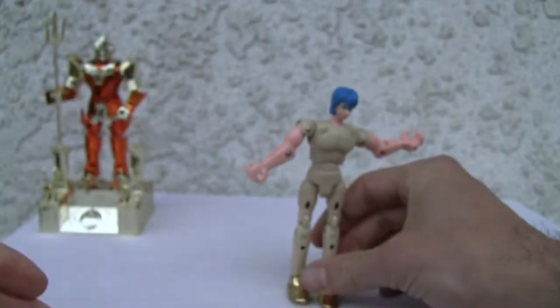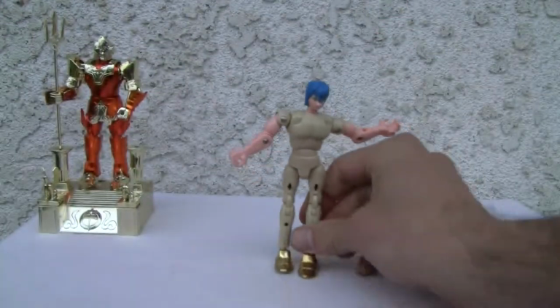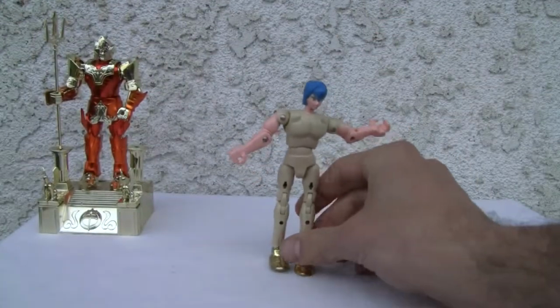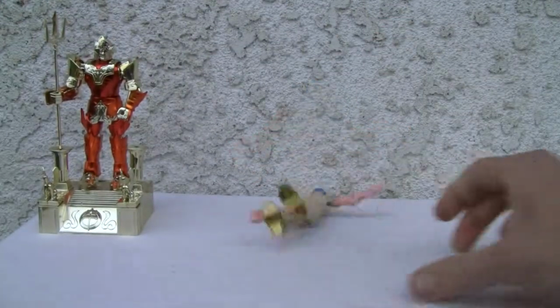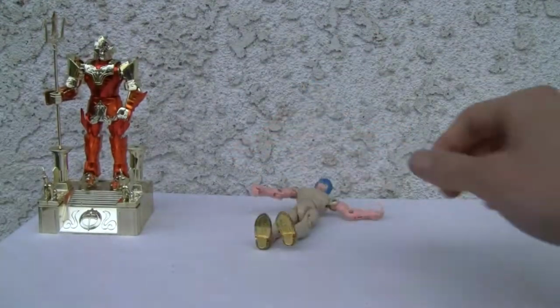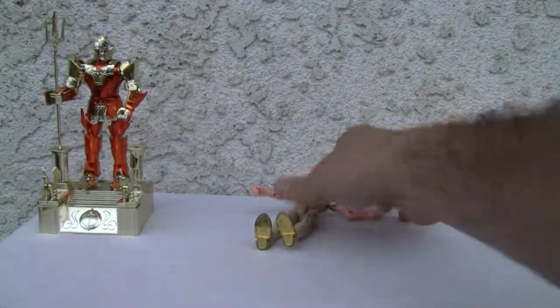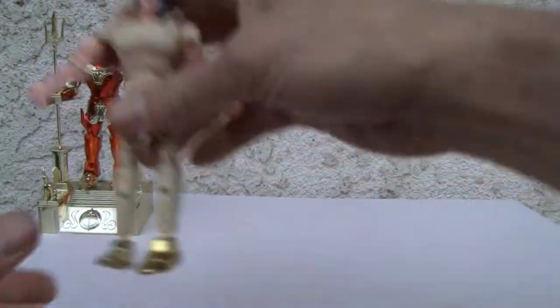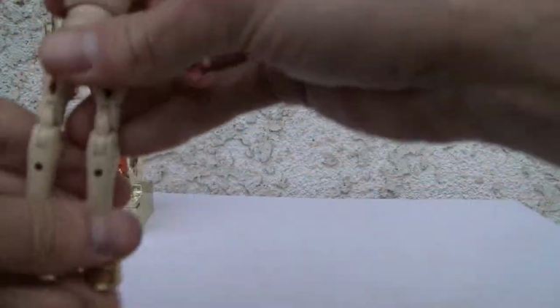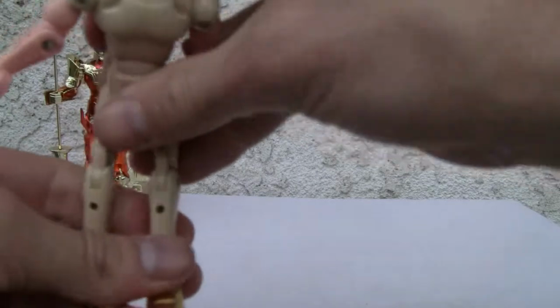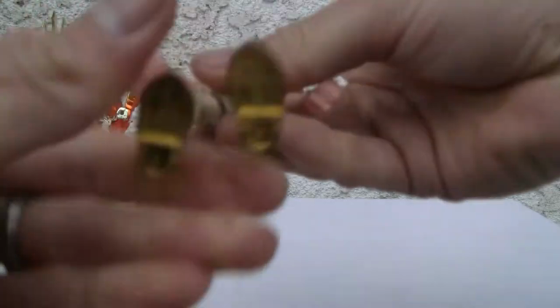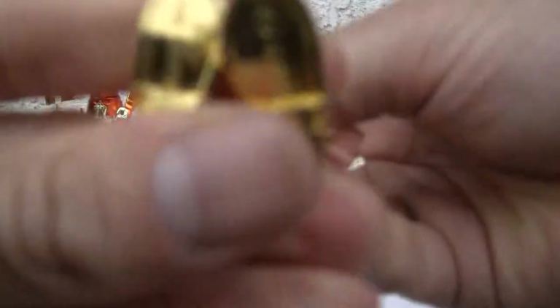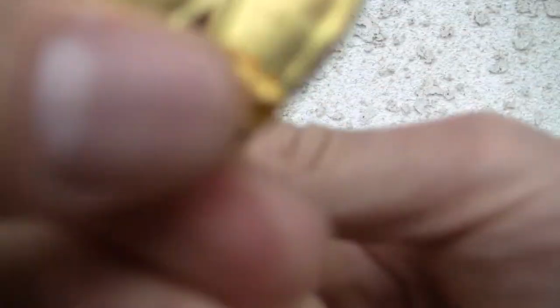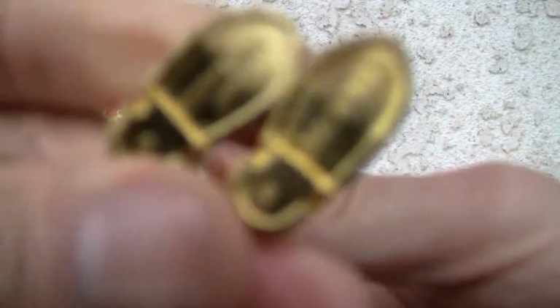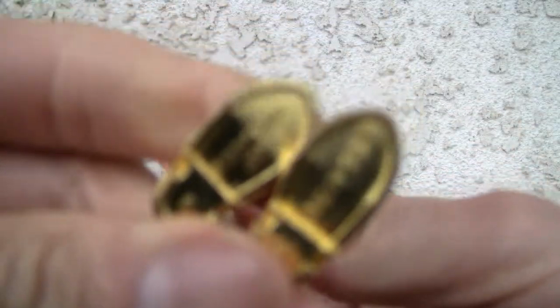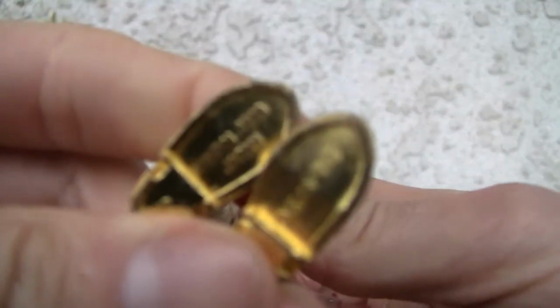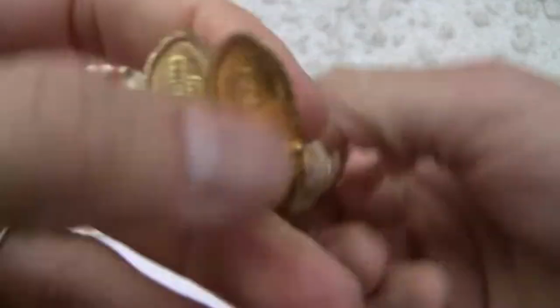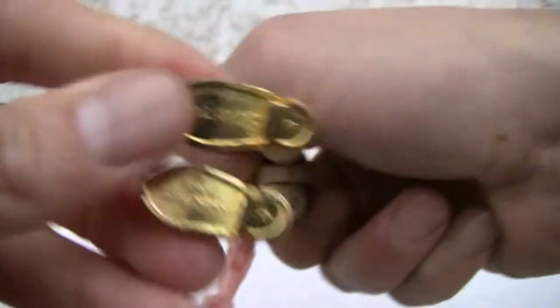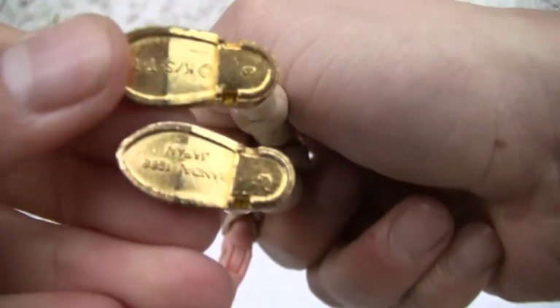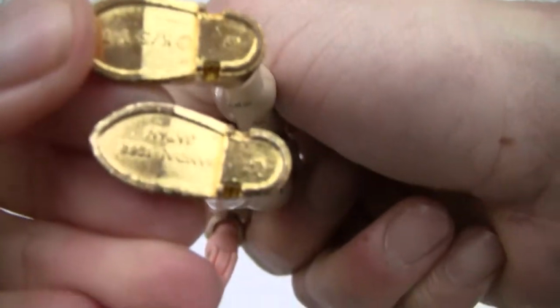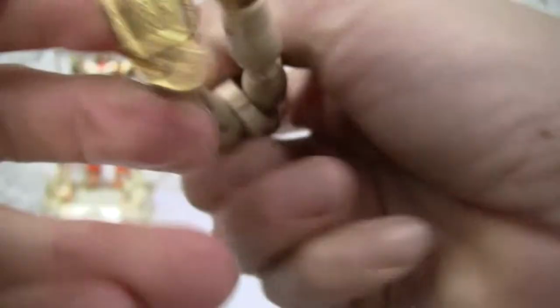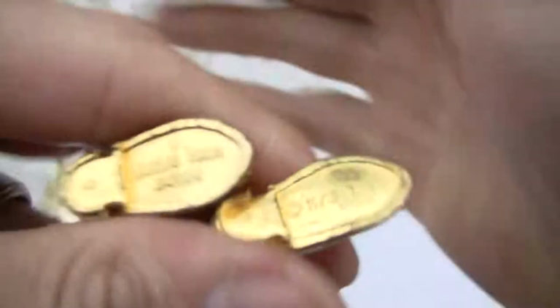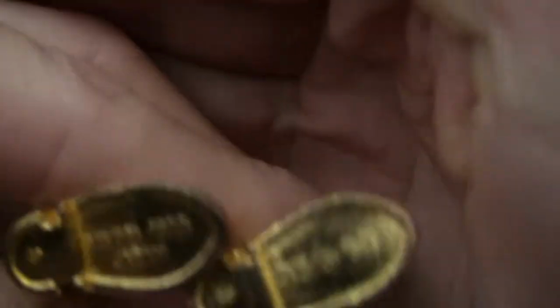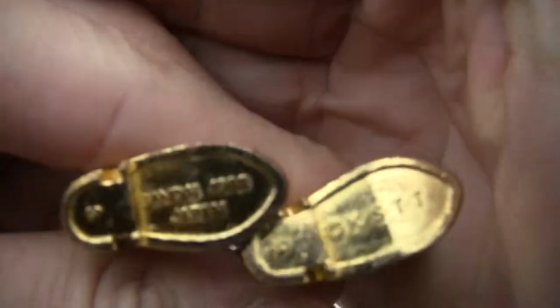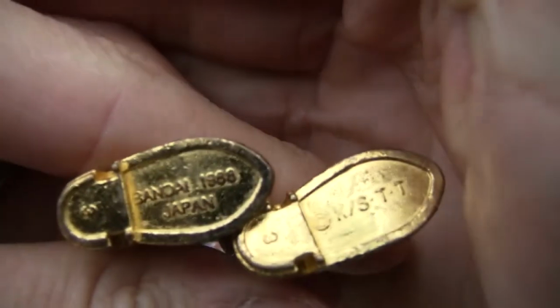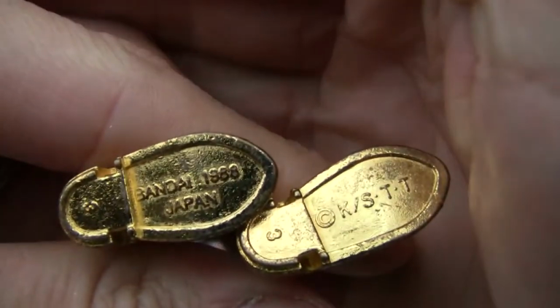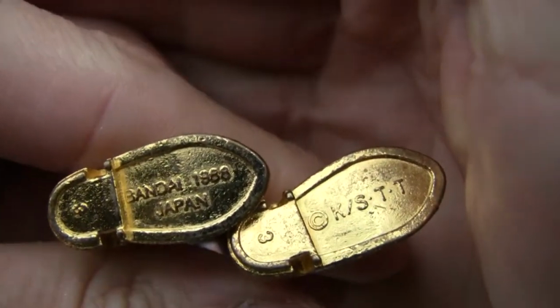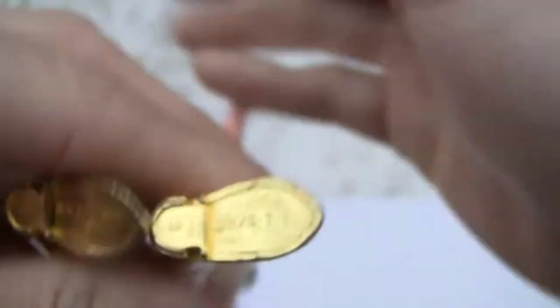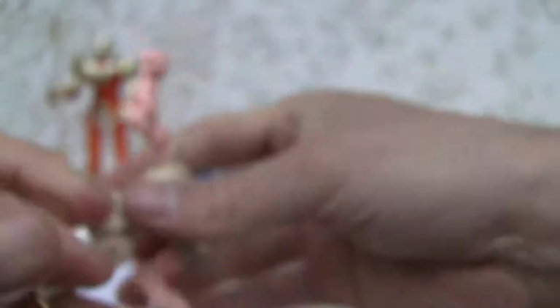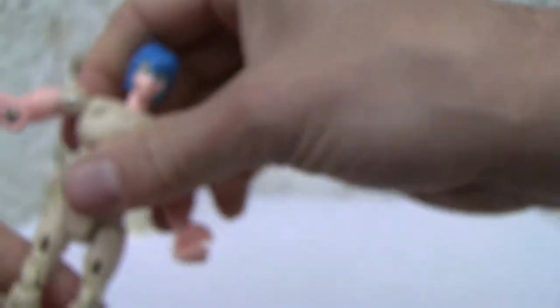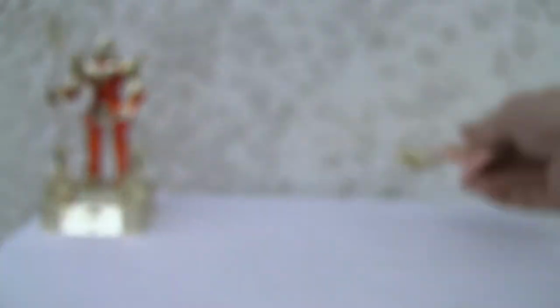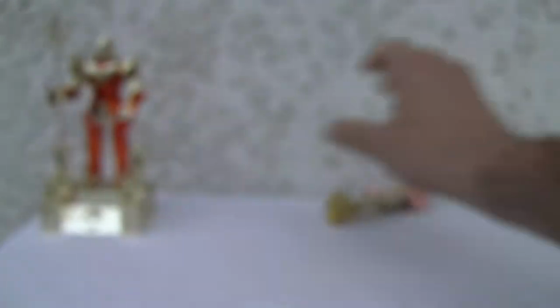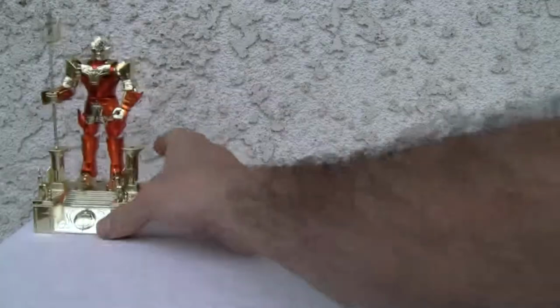Got those big die-cast feet so he can stand up. Got that stamp too — see if you can read it: Made in Japan. I'm going to set it down, we're done with him.